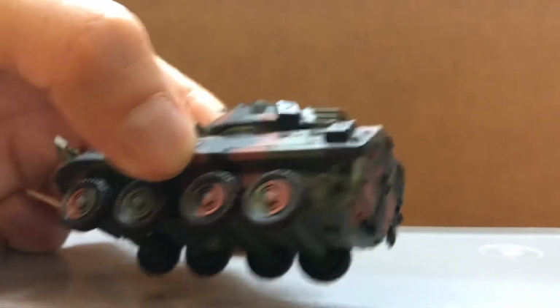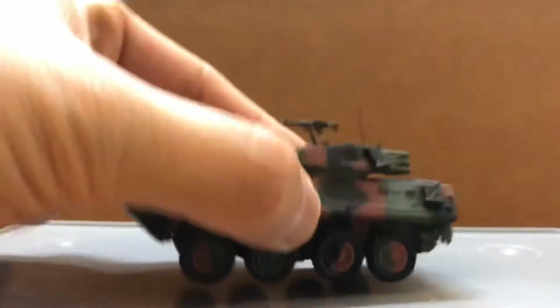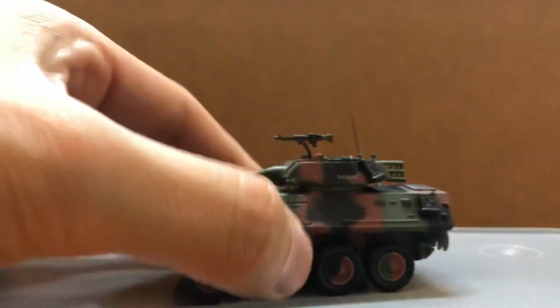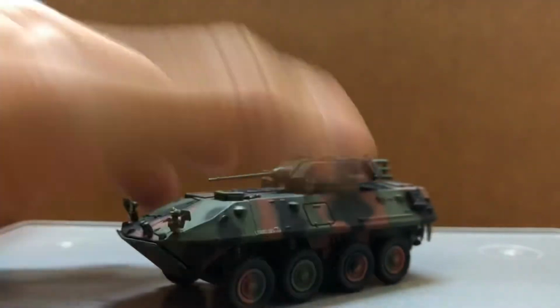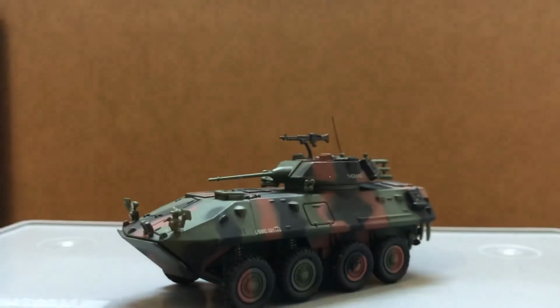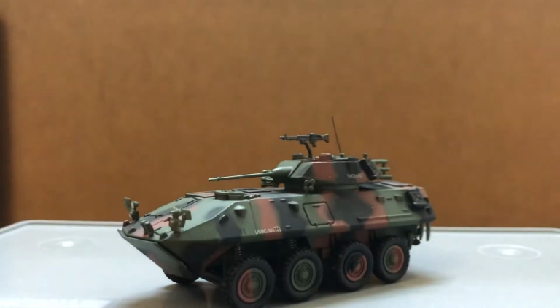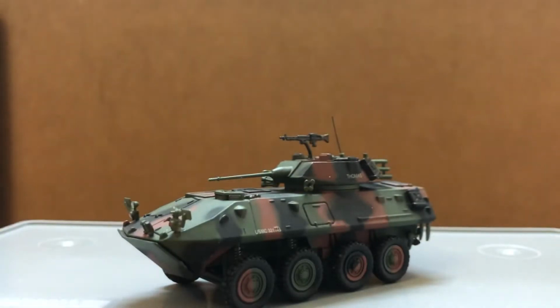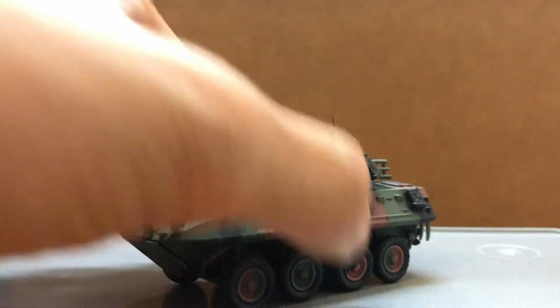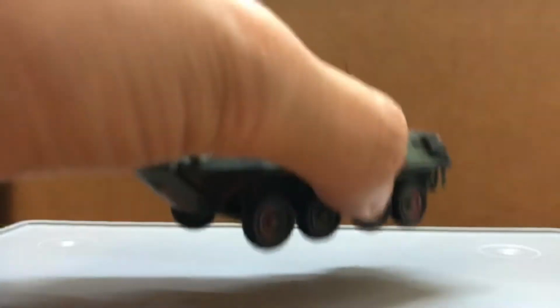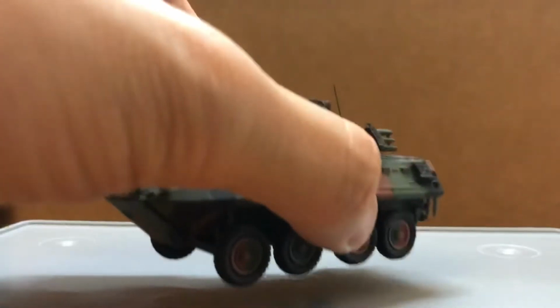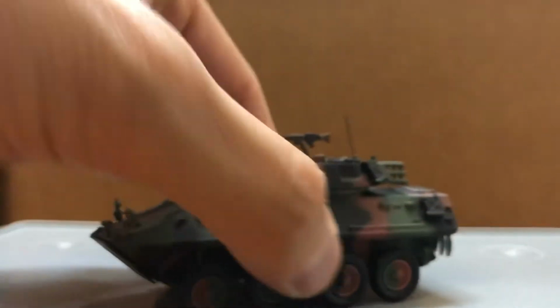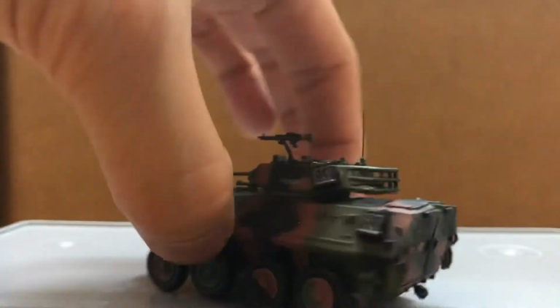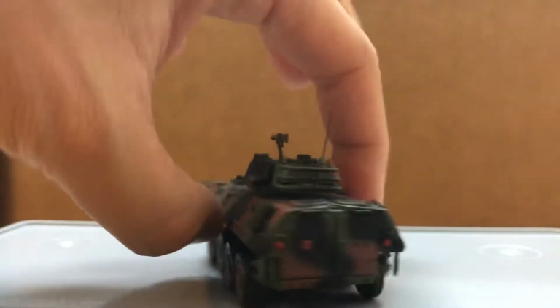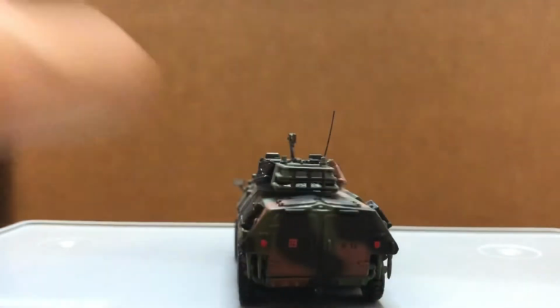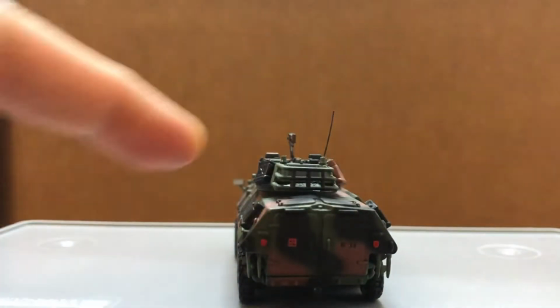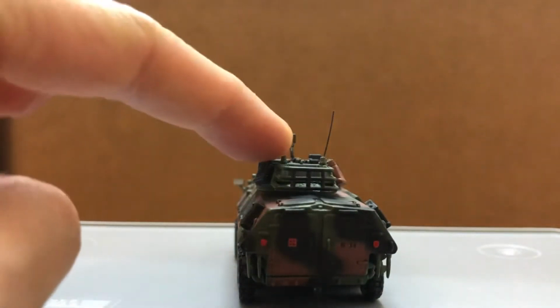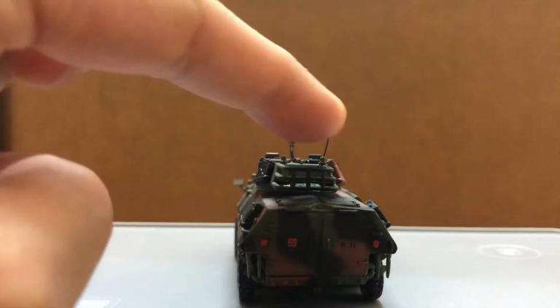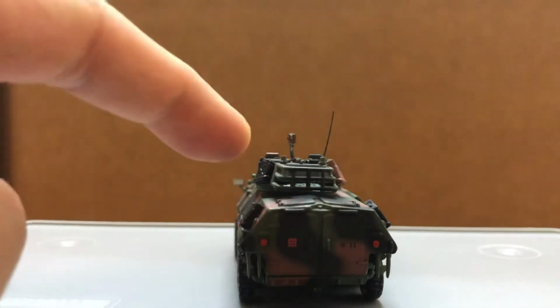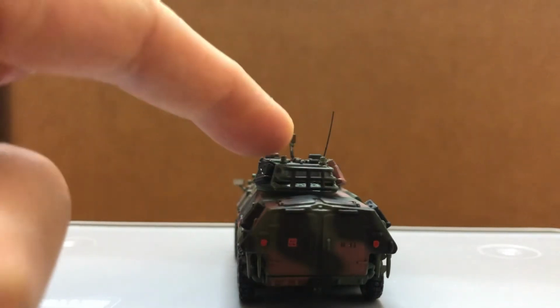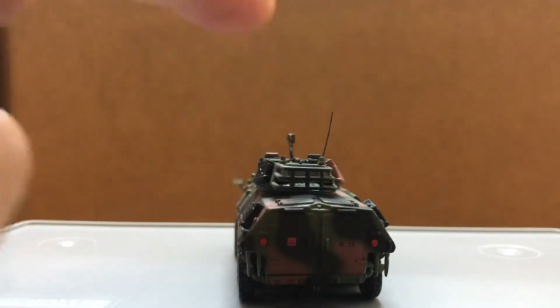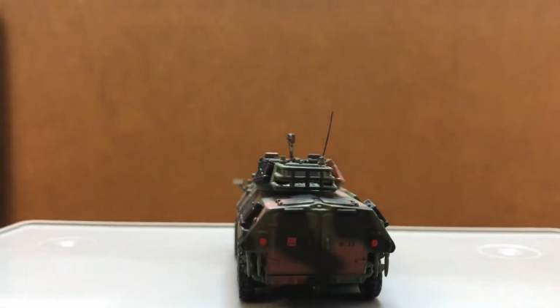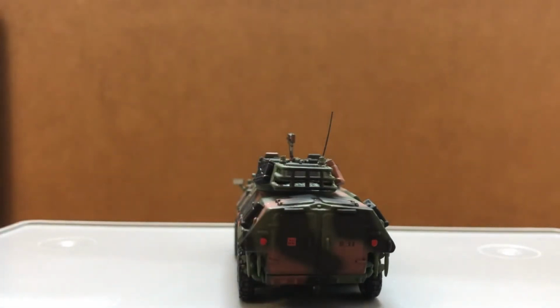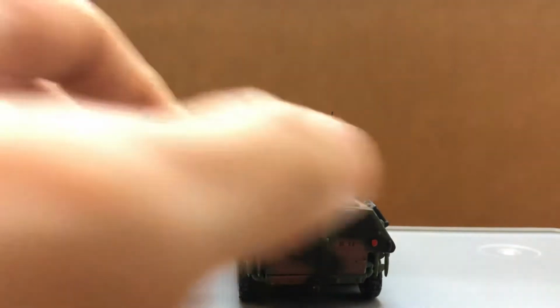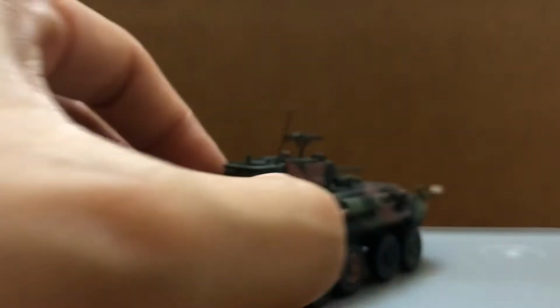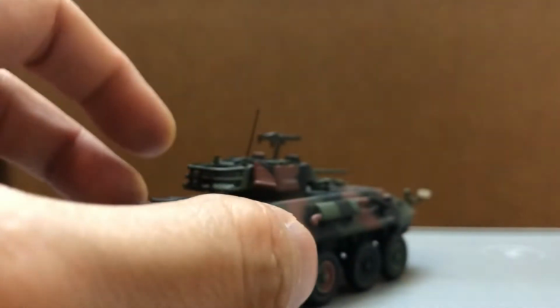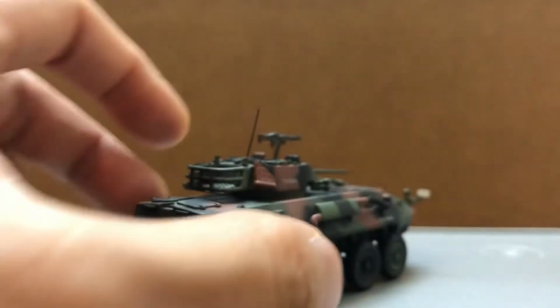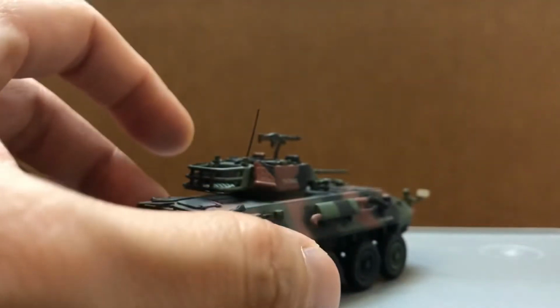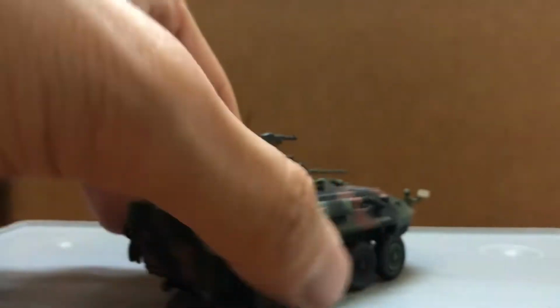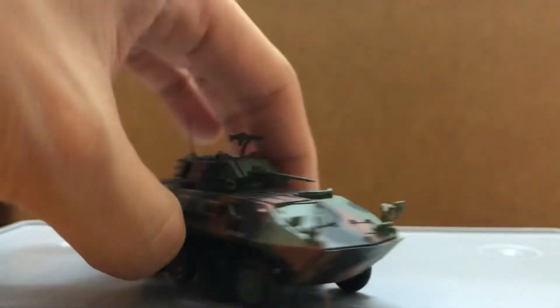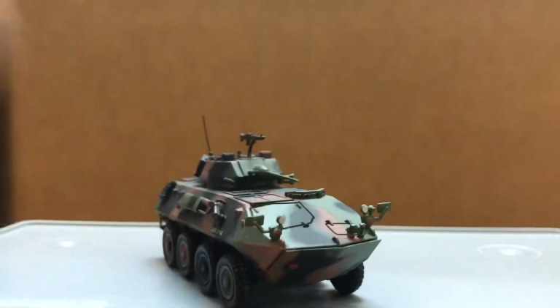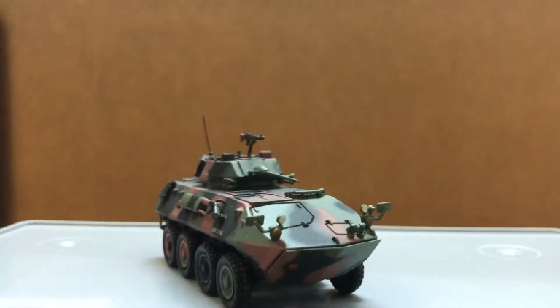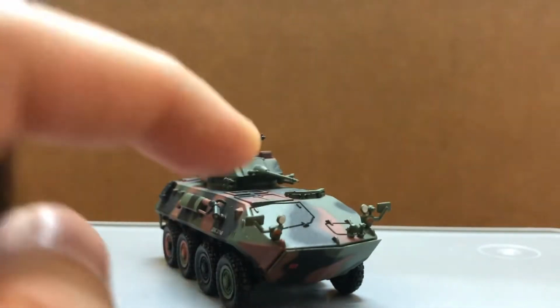It is a die-cast model, so it is made of metal with a pretty good heft. It's supposed to have two antennas right here, but one broke off. You might also want to watch out for the headlights.